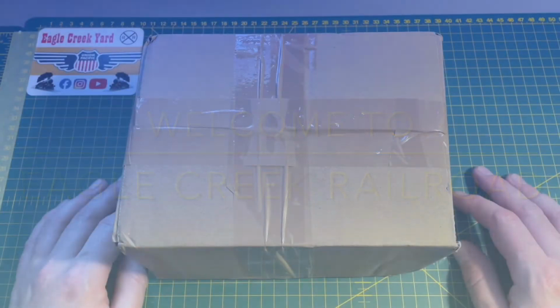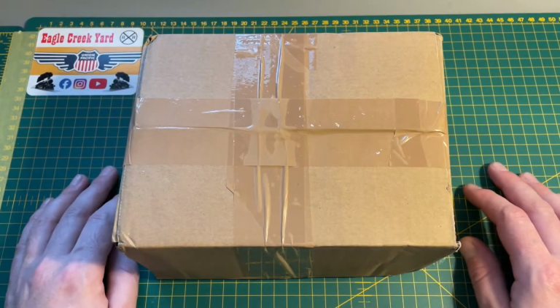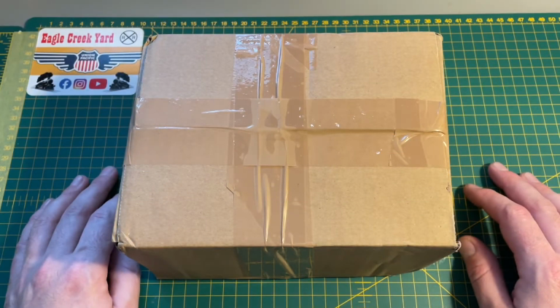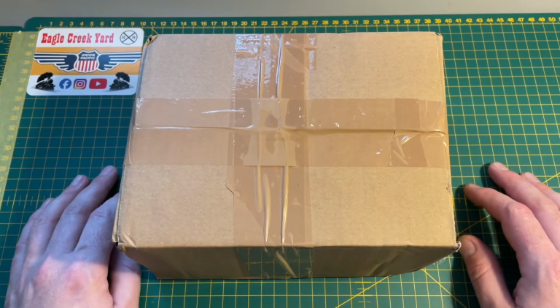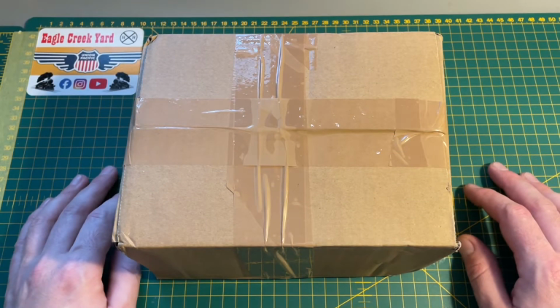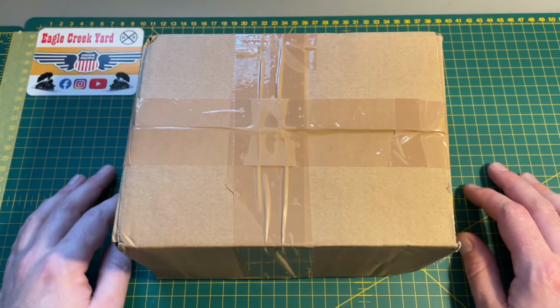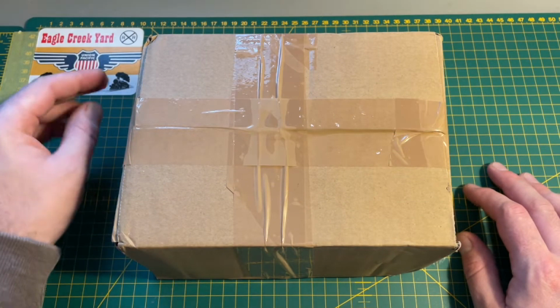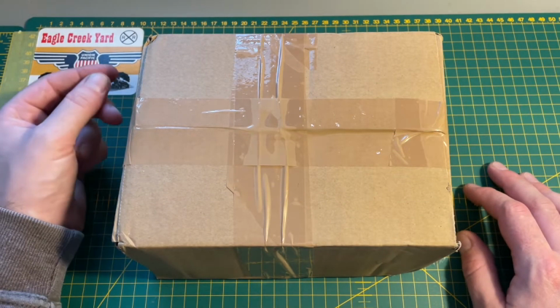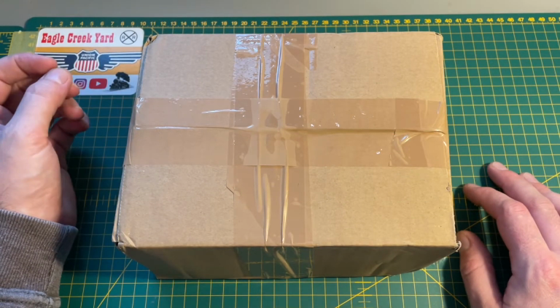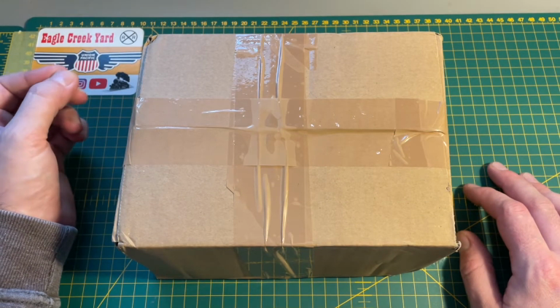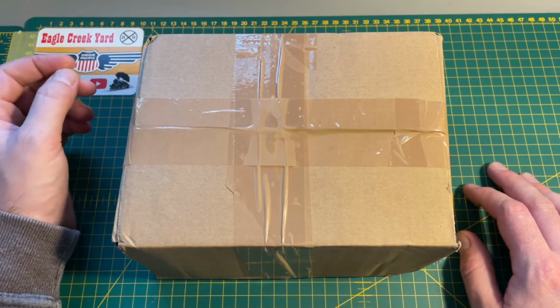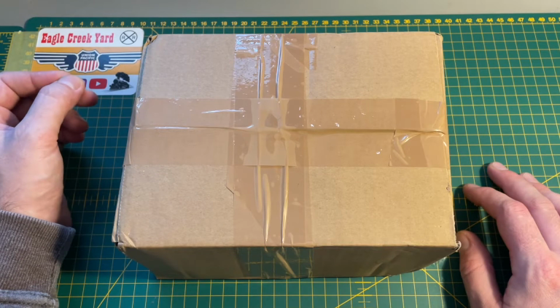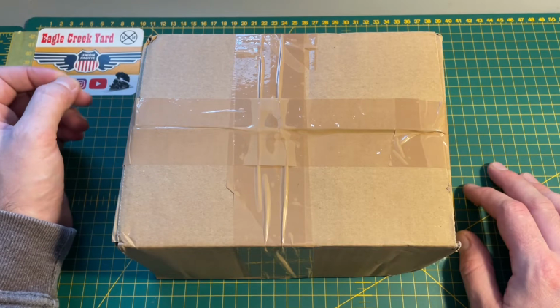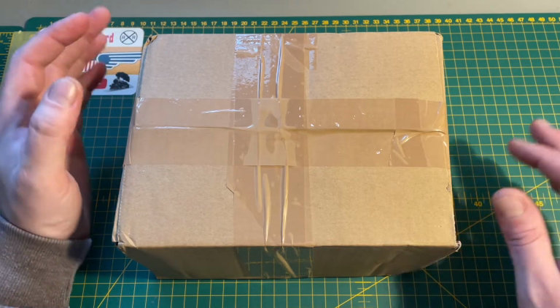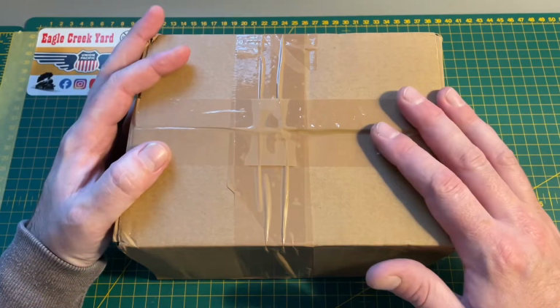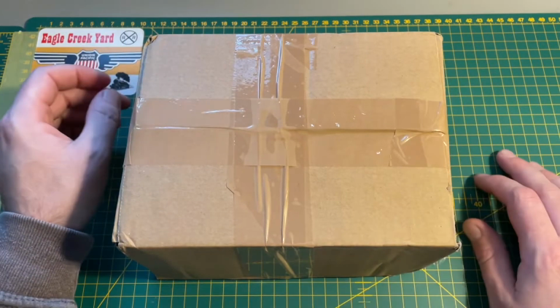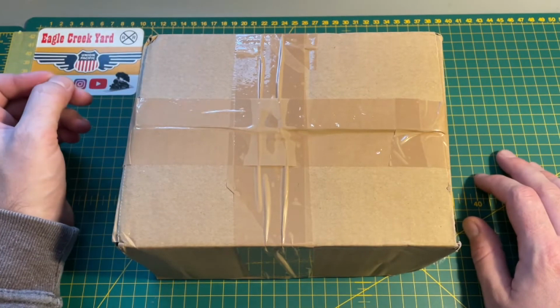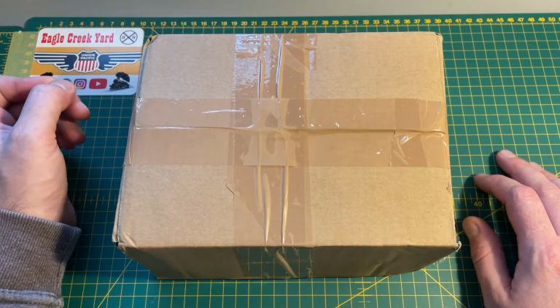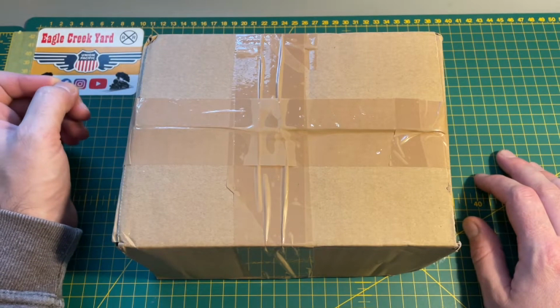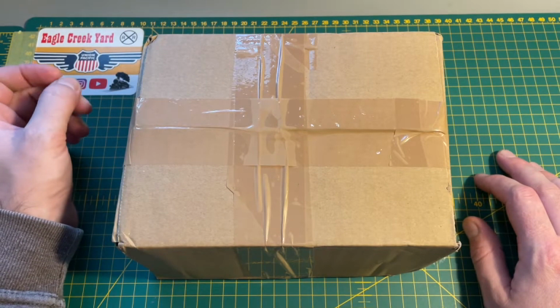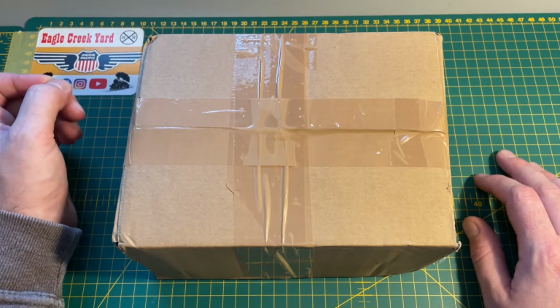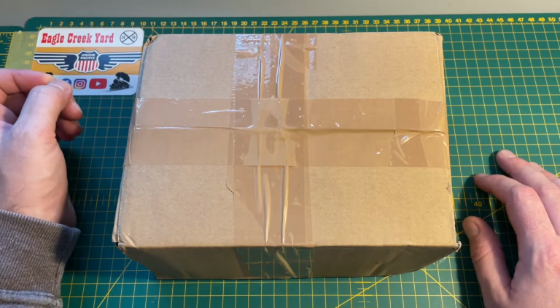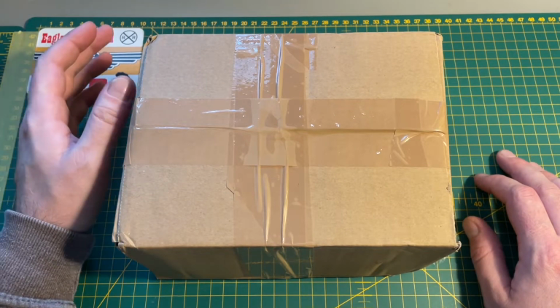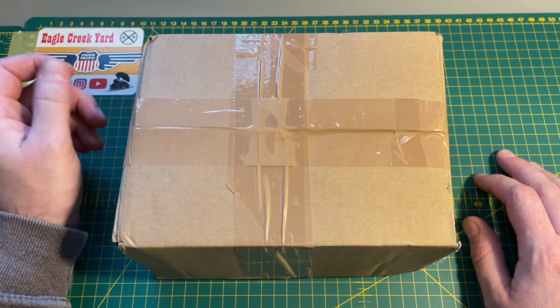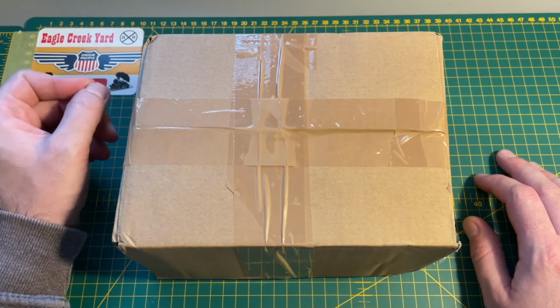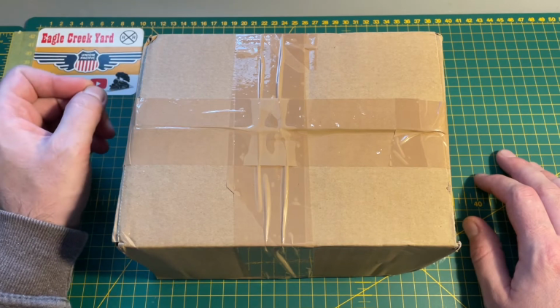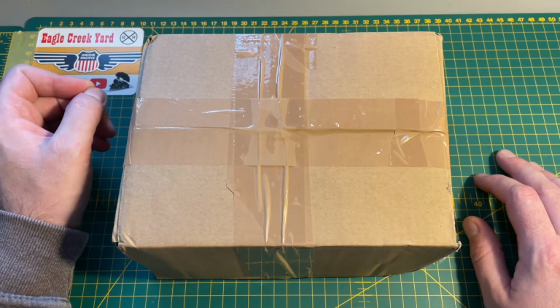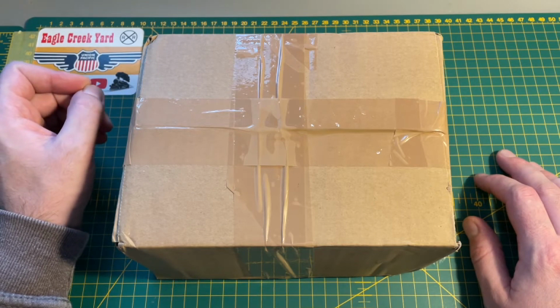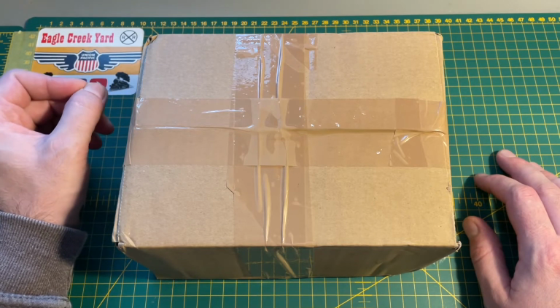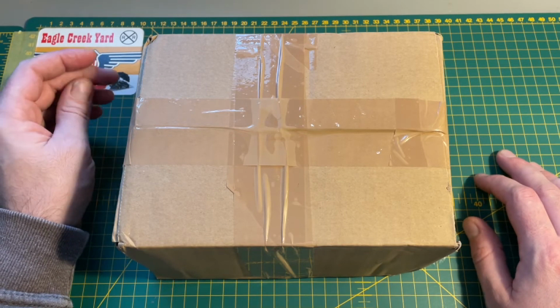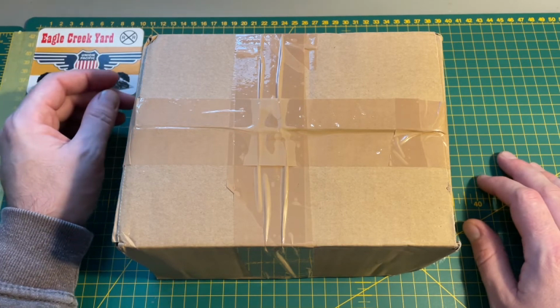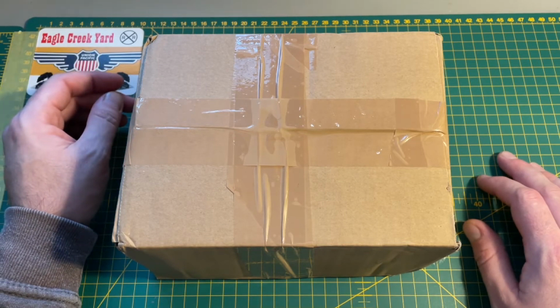Hi everyone and welcome to another video from Eagle Creek Railroad. I hope you're all keeping well. In this video I'm just going to be taking a quick look at what the postman has just dropped off — the latest arrivals to the layout, which I'm quite excited about. So without further ado I'll just get straight into it.